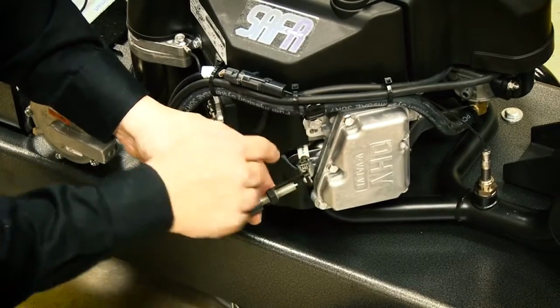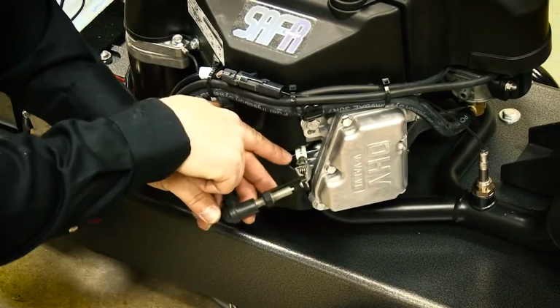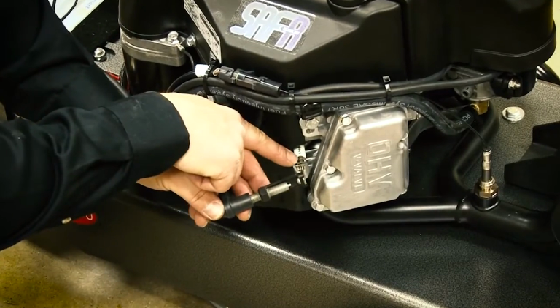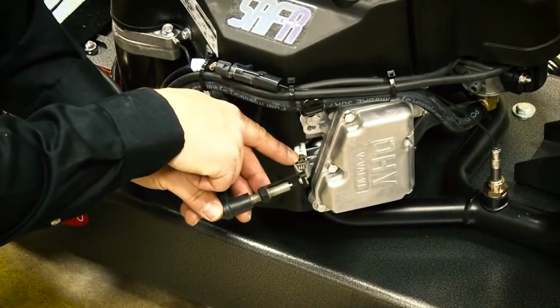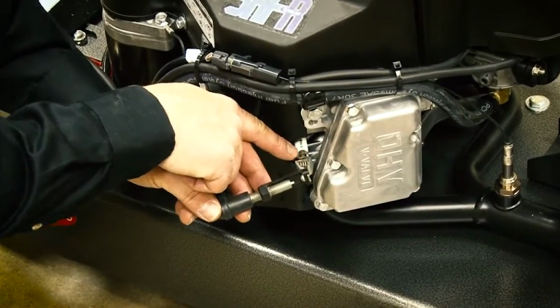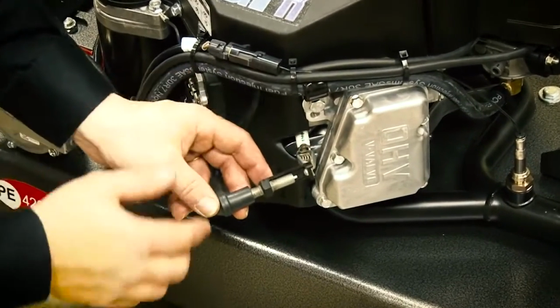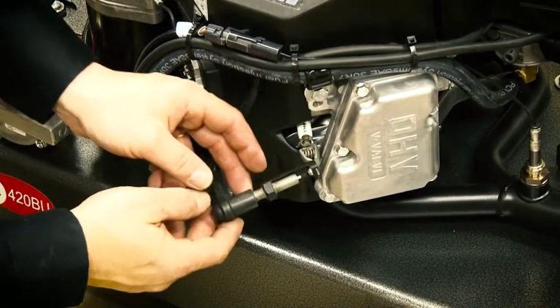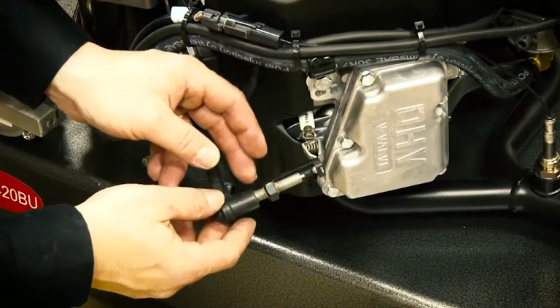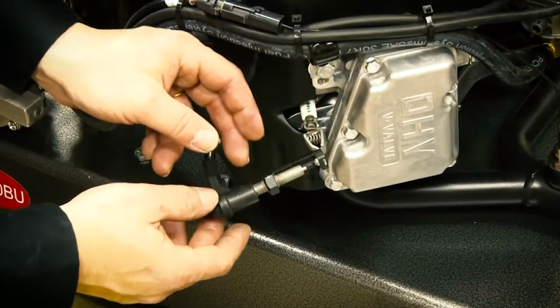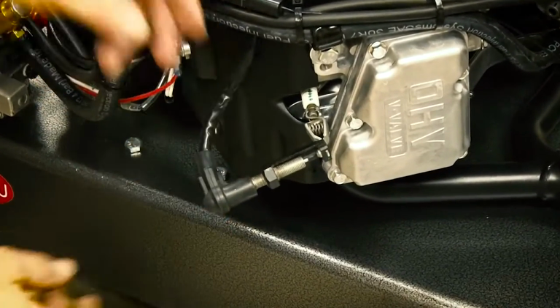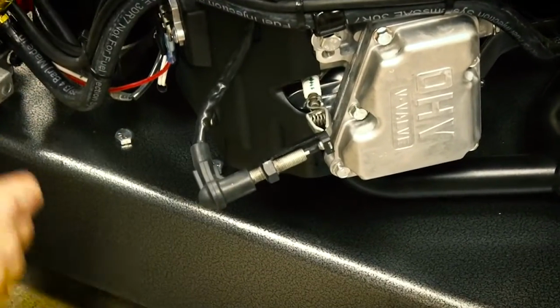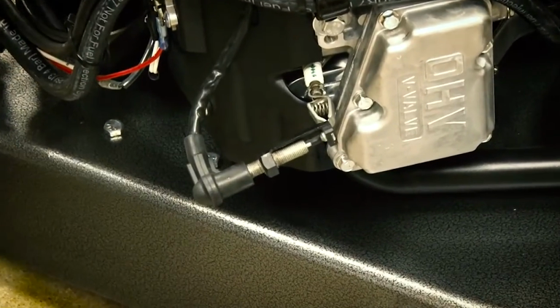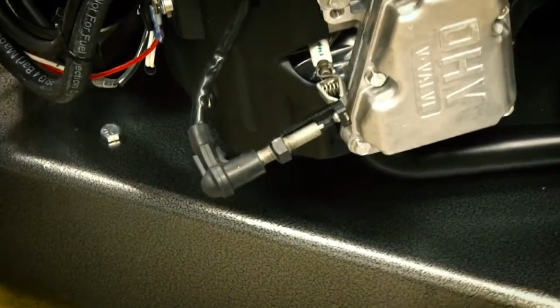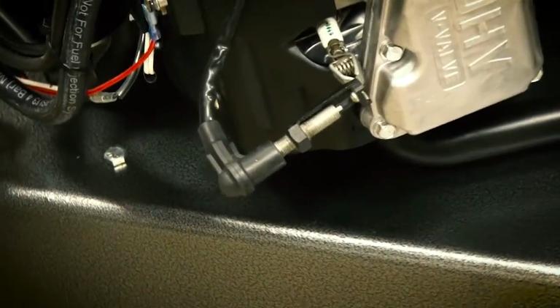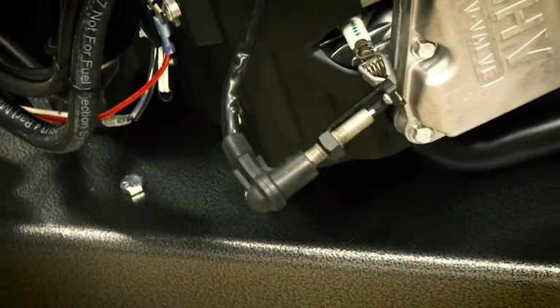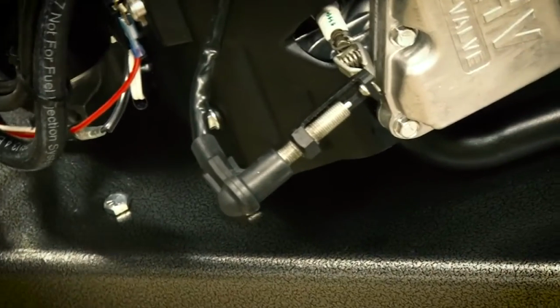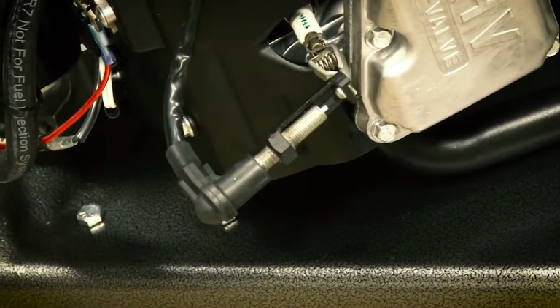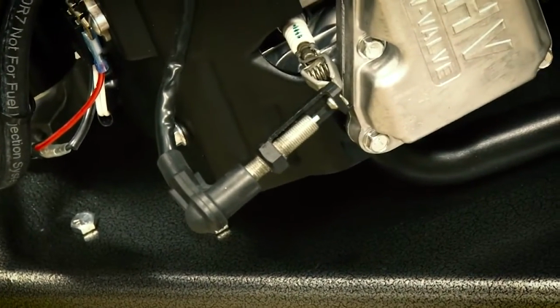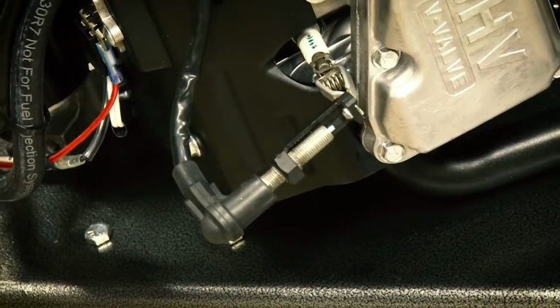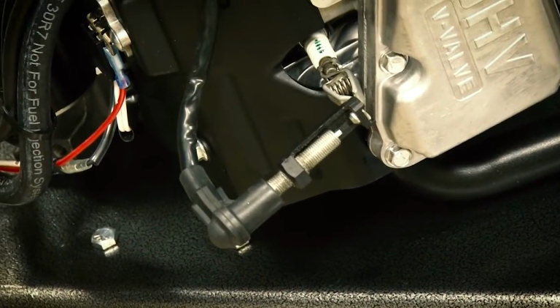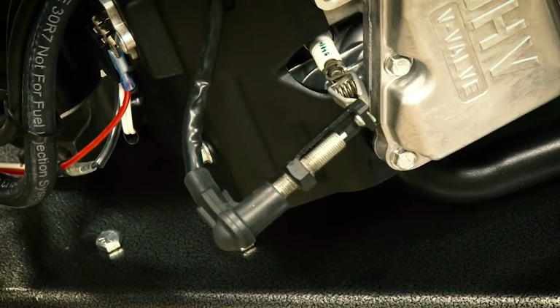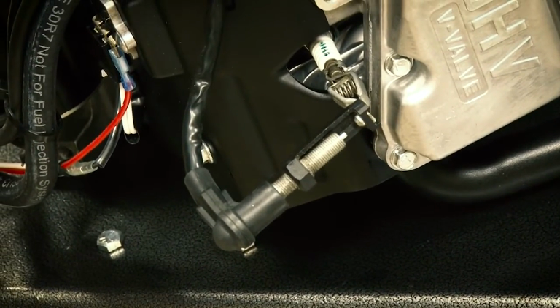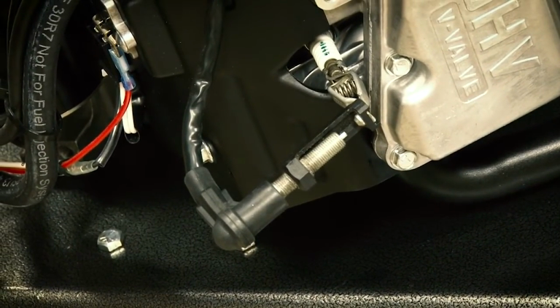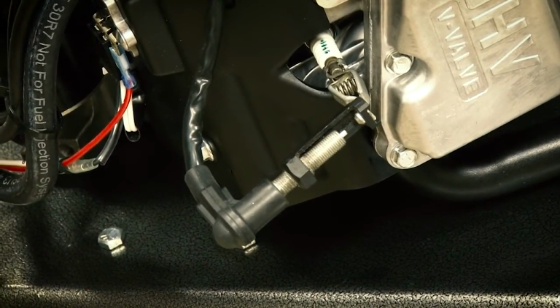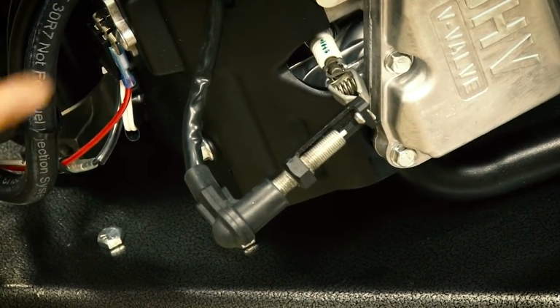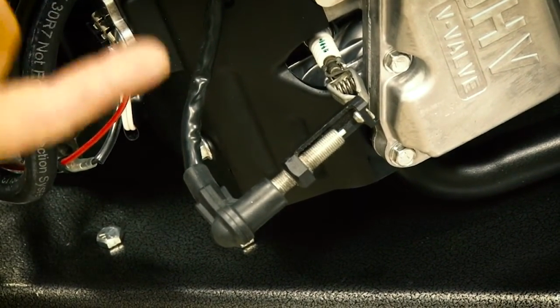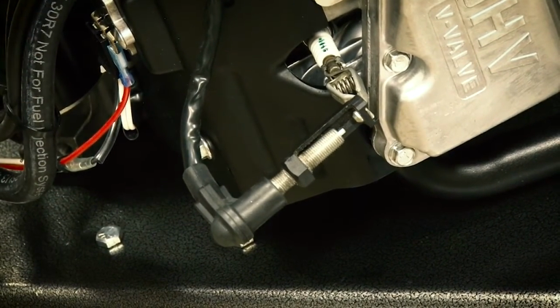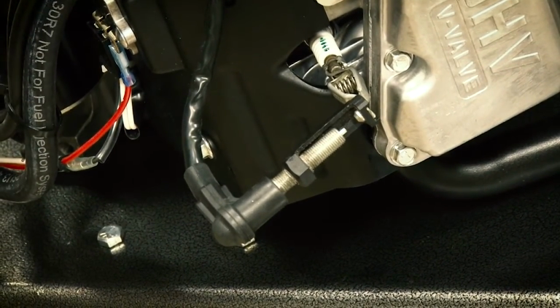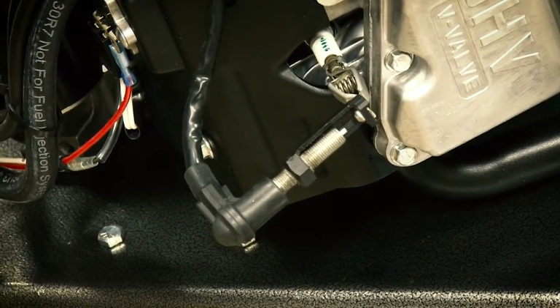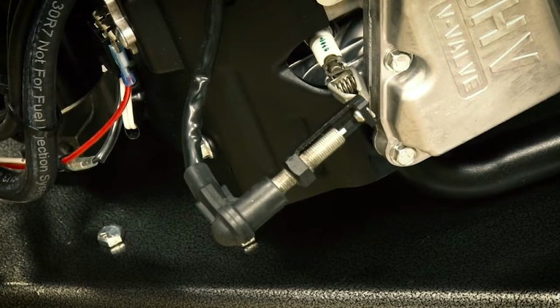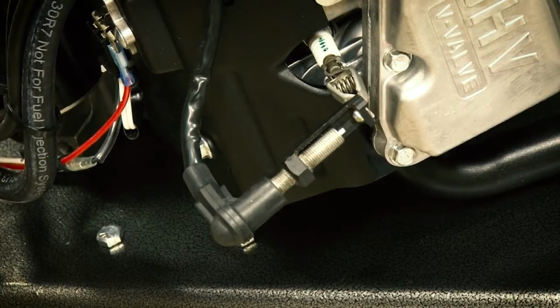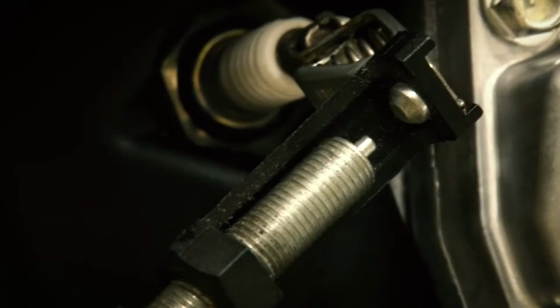Simply clip the clamp onto the existing plug, make sure the pad is off the floor, then simply turn the engine over with the key.